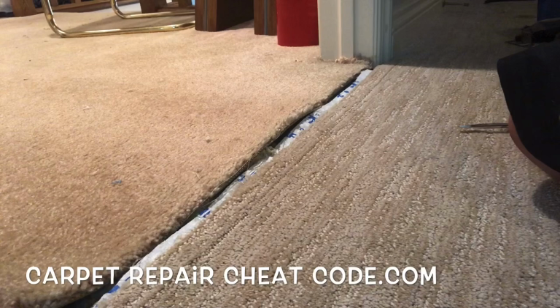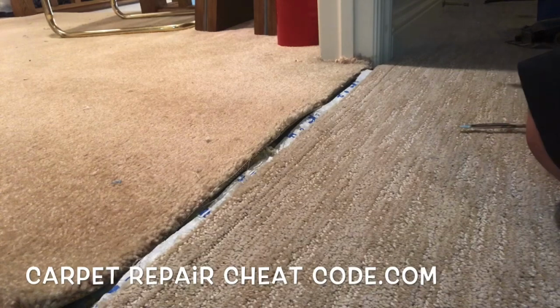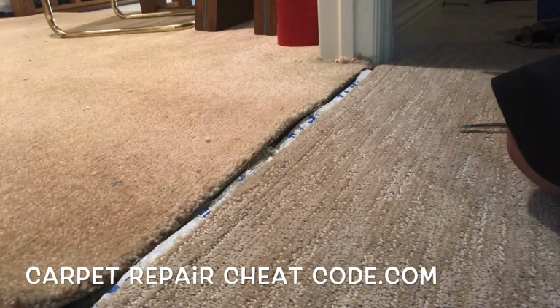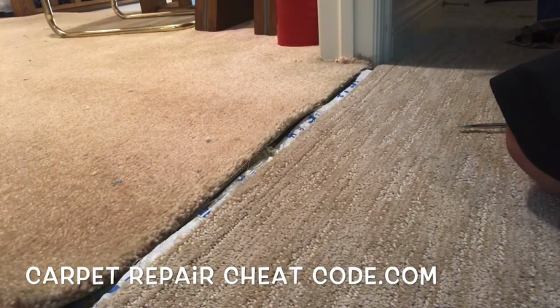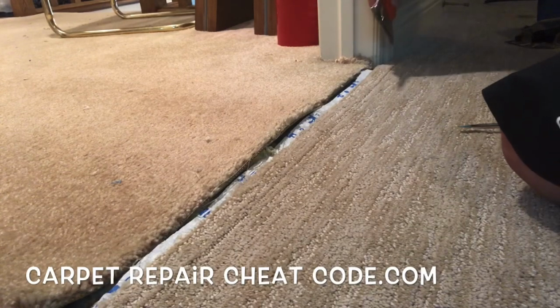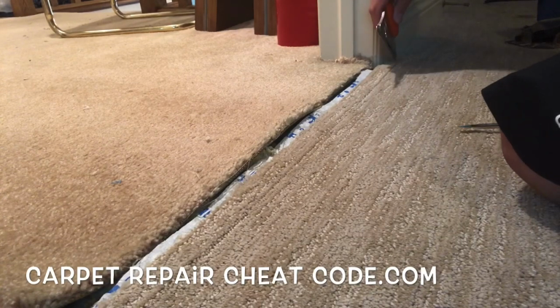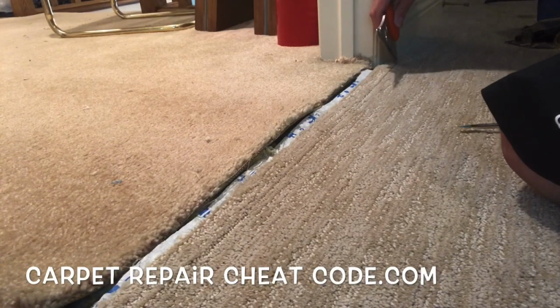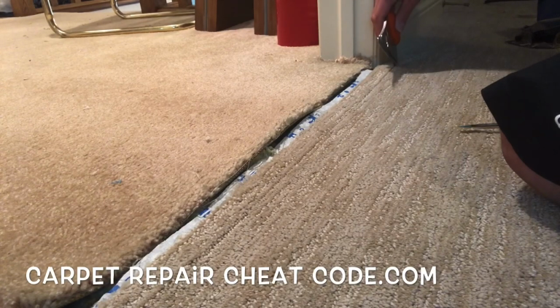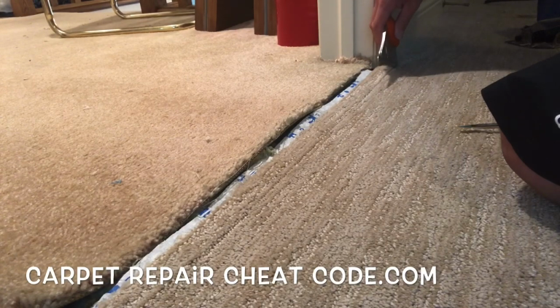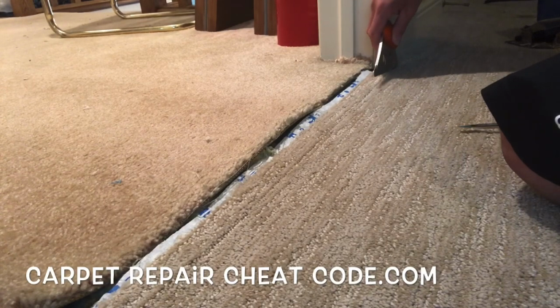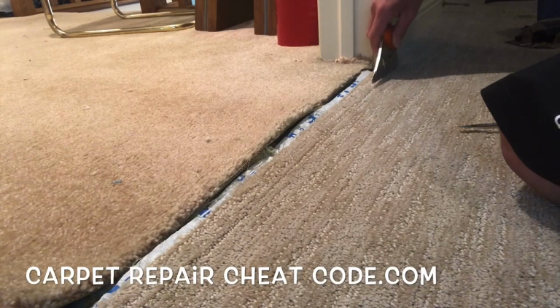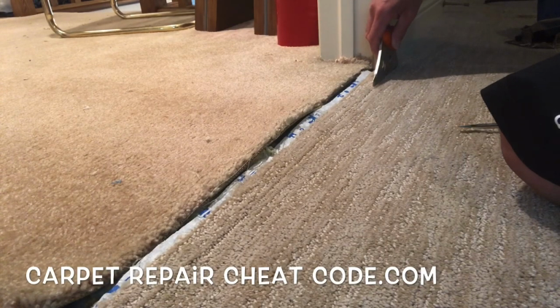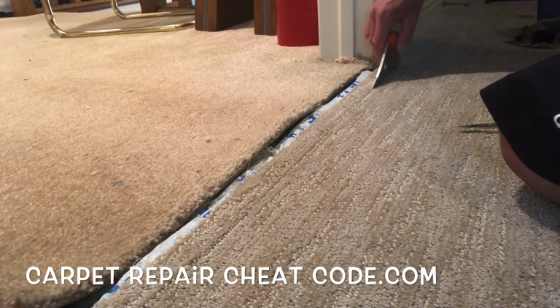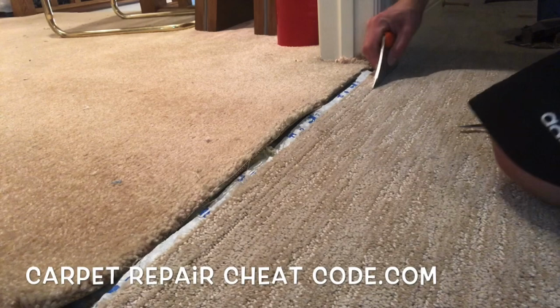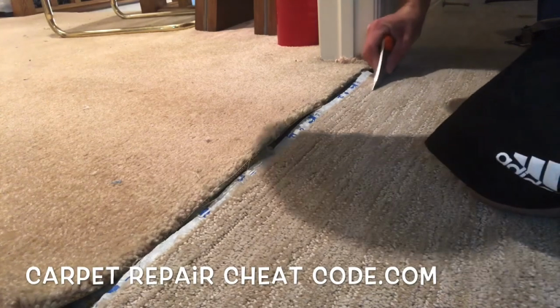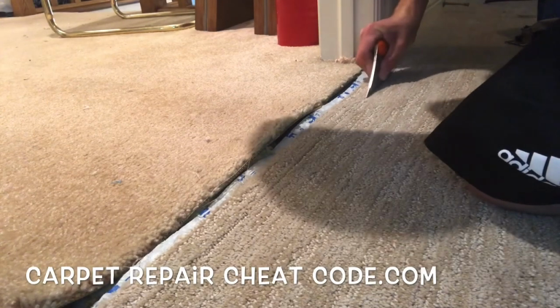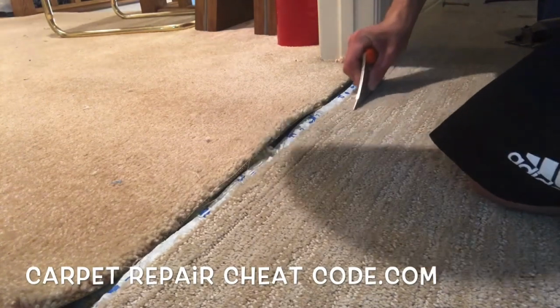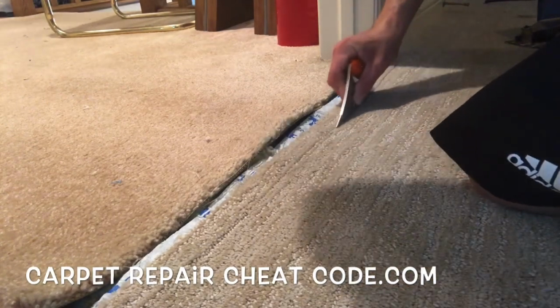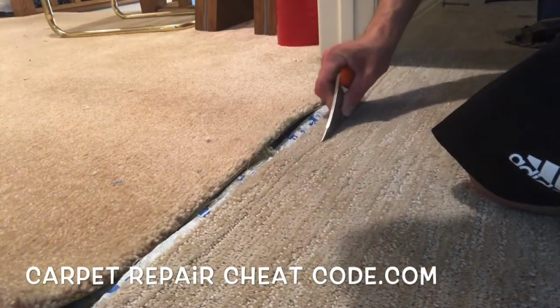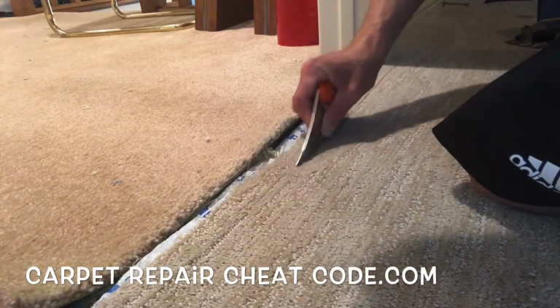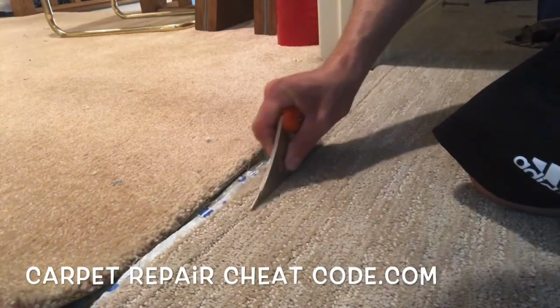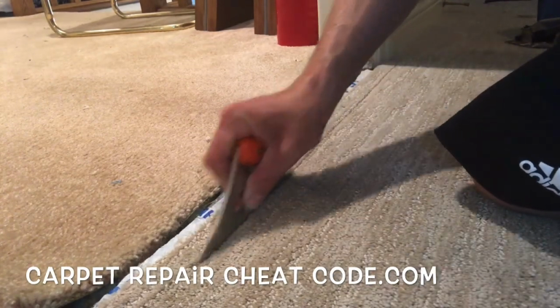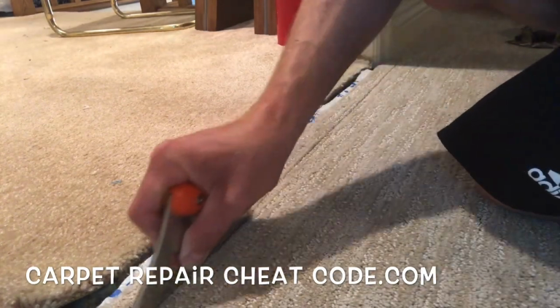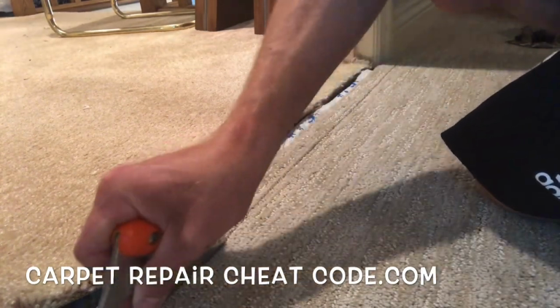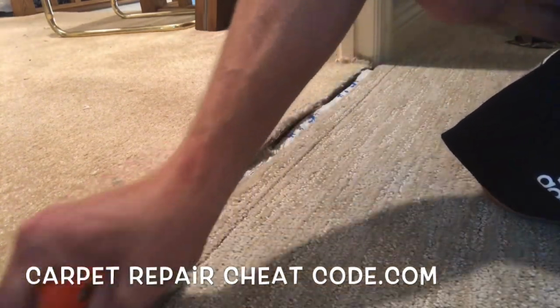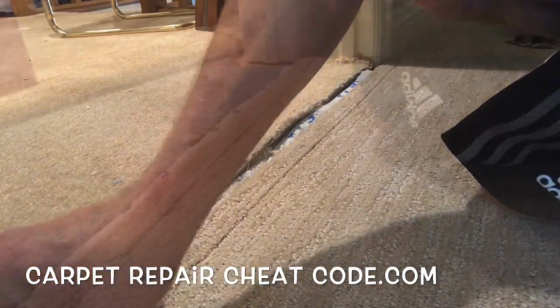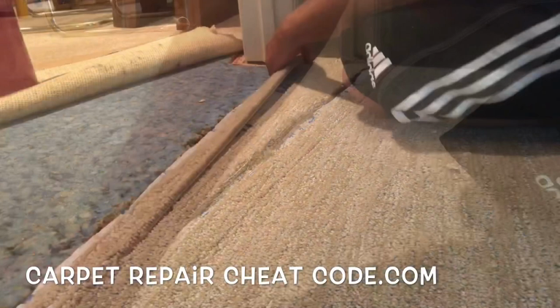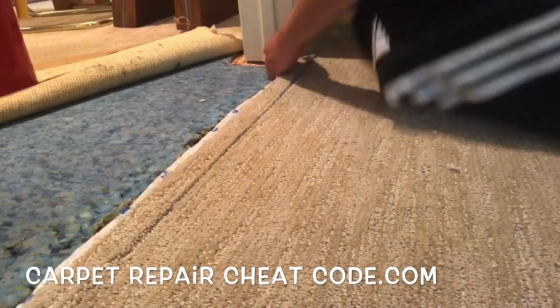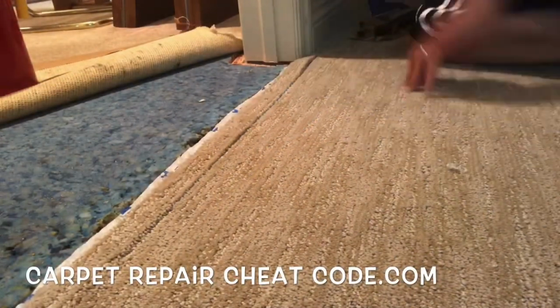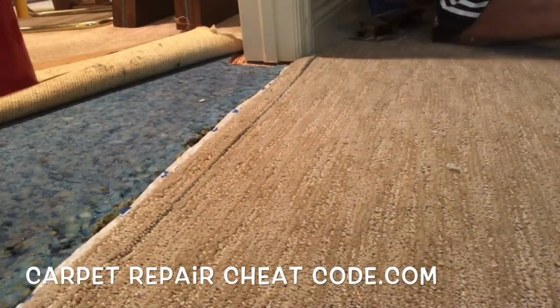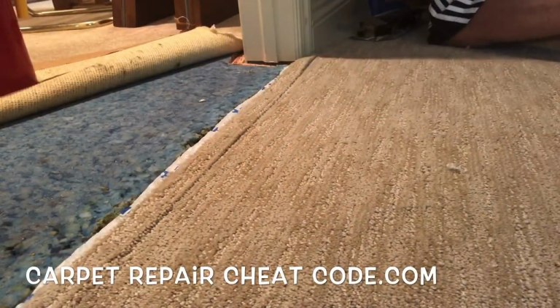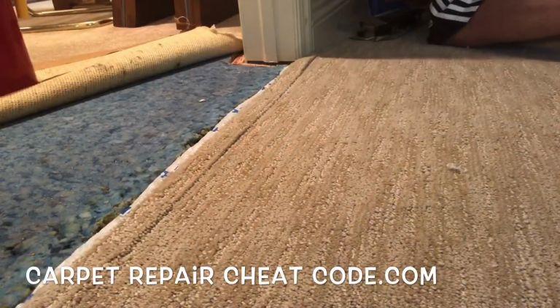Now if you were to do carpet by the books, you would slide this carpet over, have it catch the doorway seam, and then do a ridiculously long seam on the opposite wall to do it the right way. We are not about doing it the right way around here.